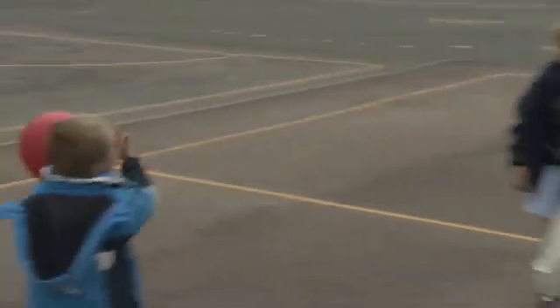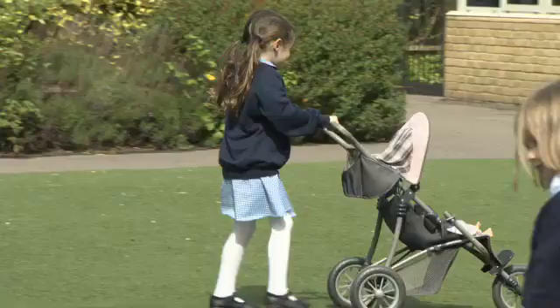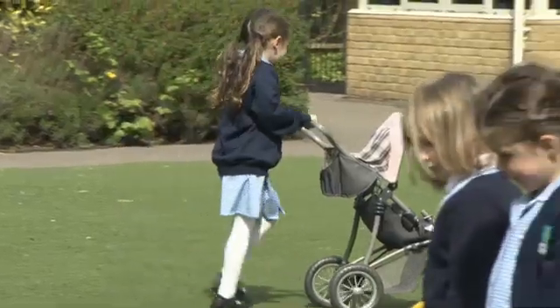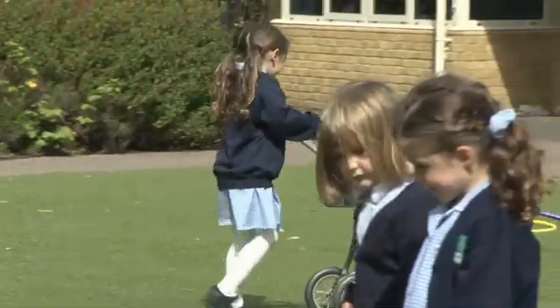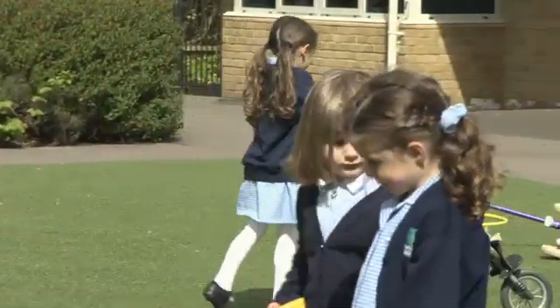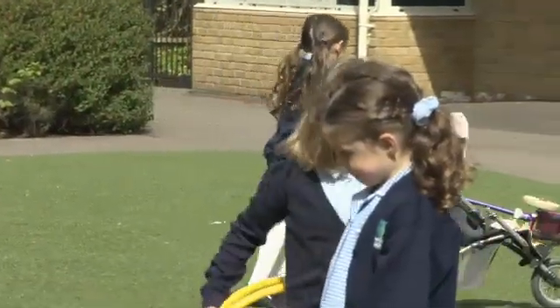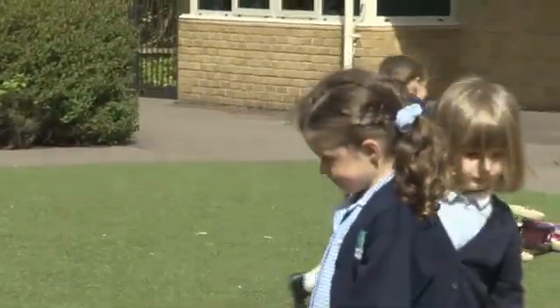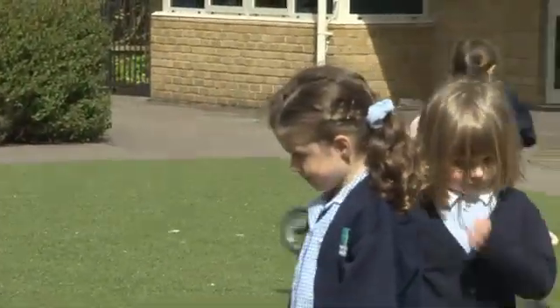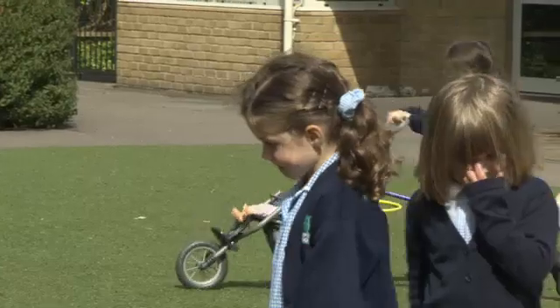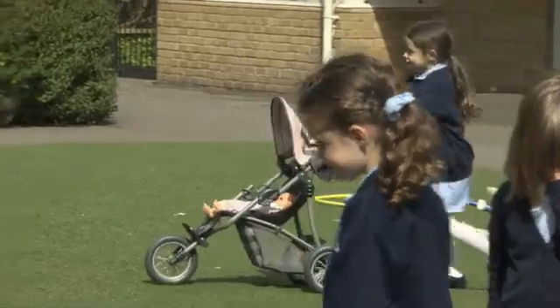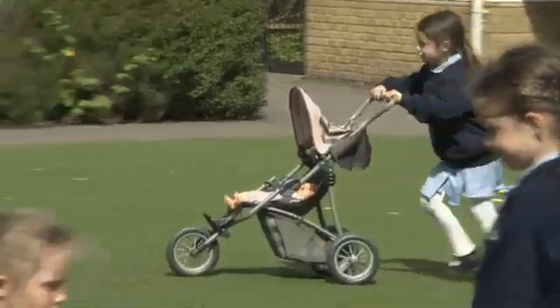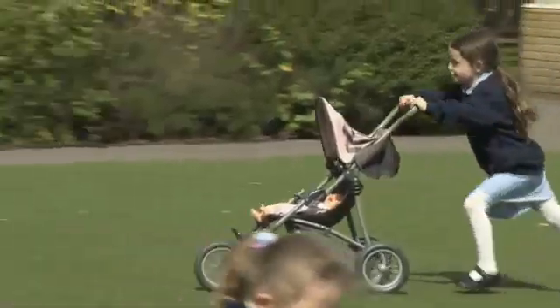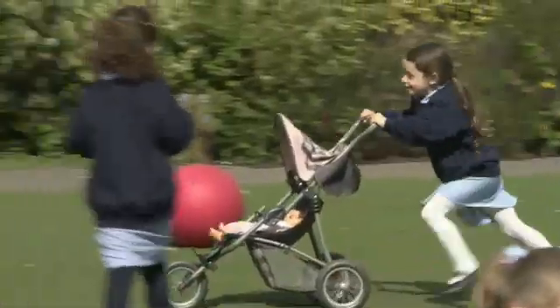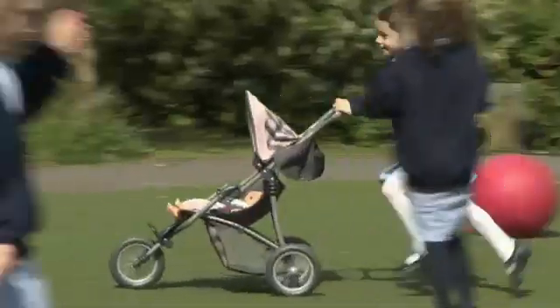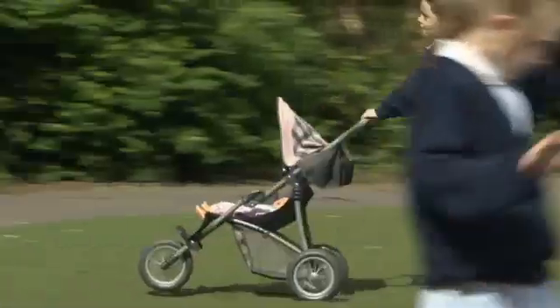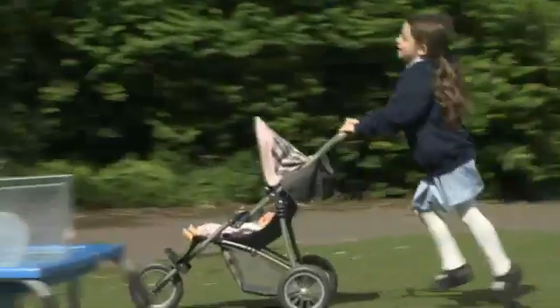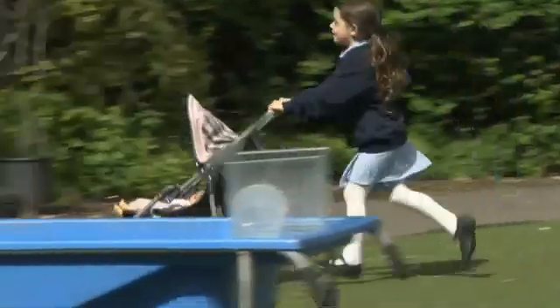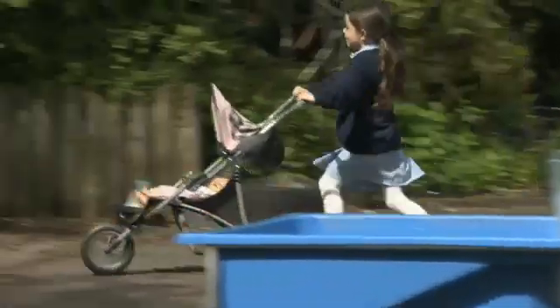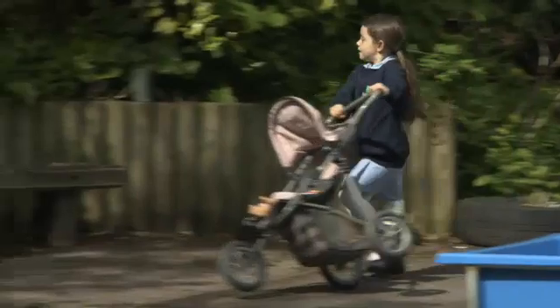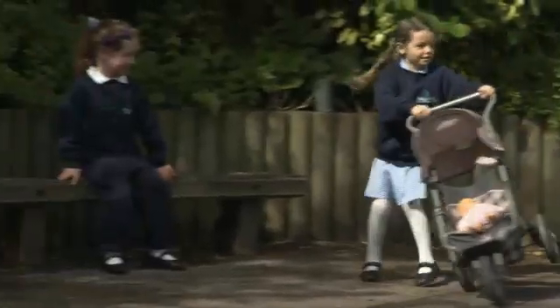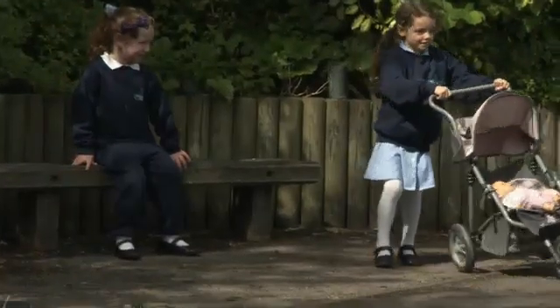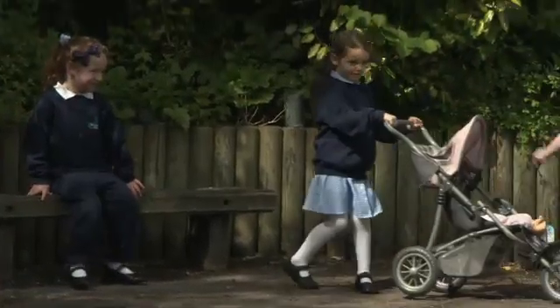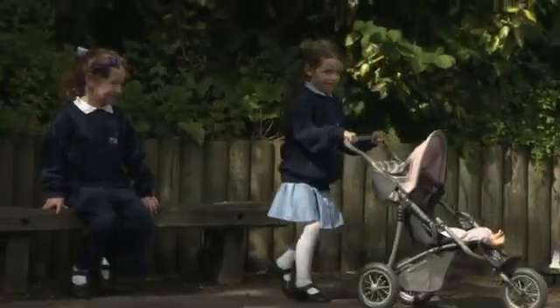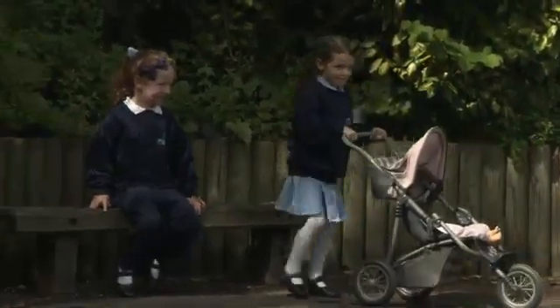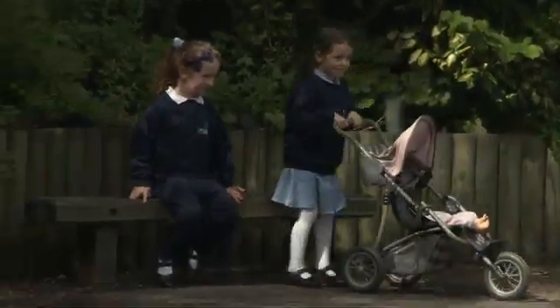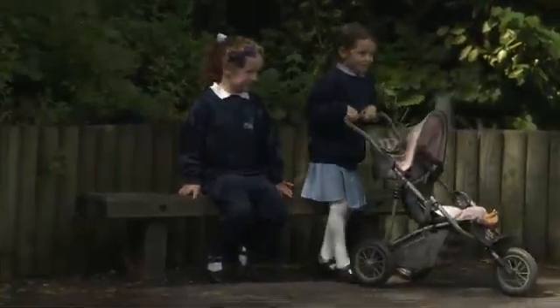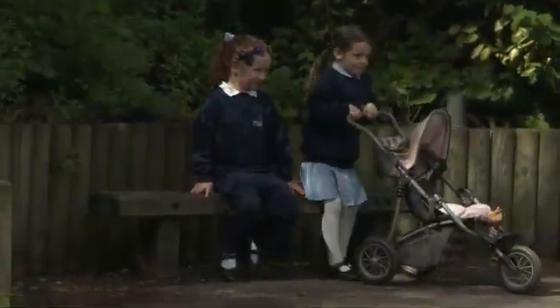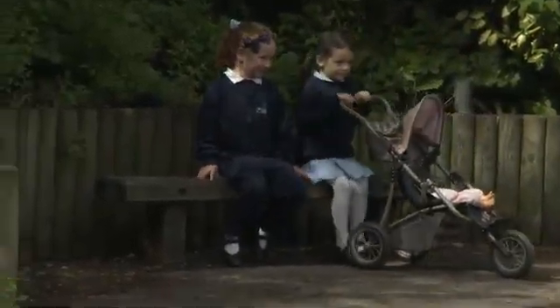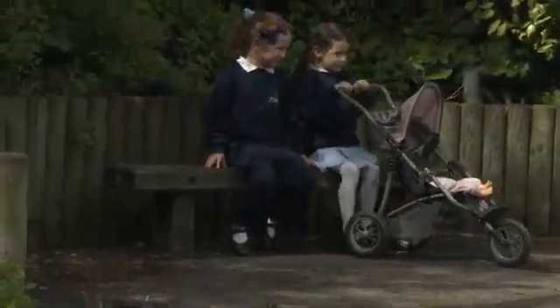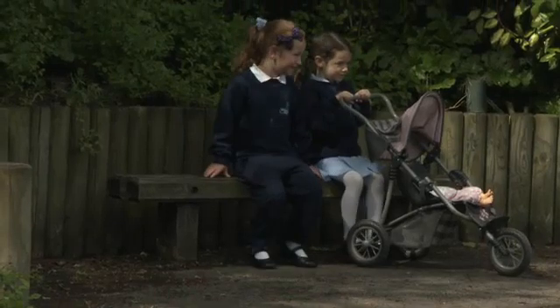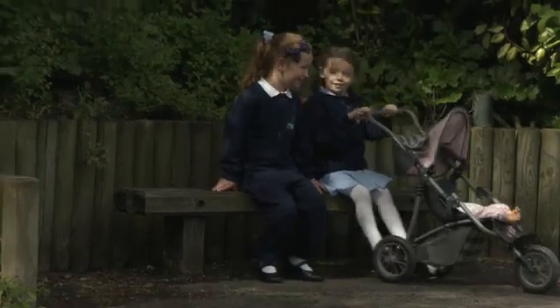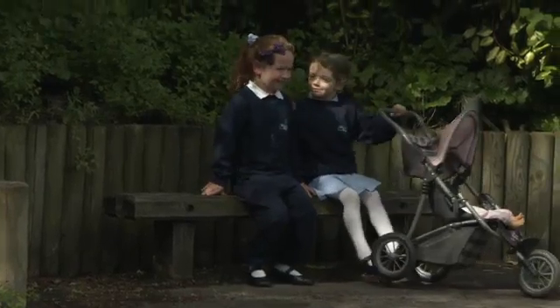Look! This is Natalie. Natalie has a doll. How many girls? Two. How many dolls? One.